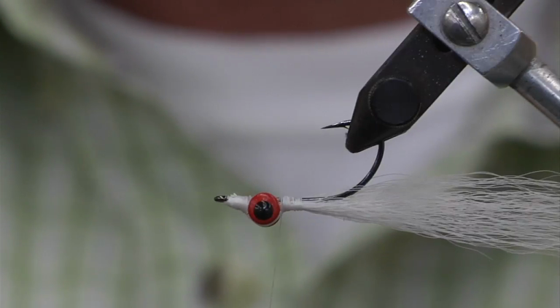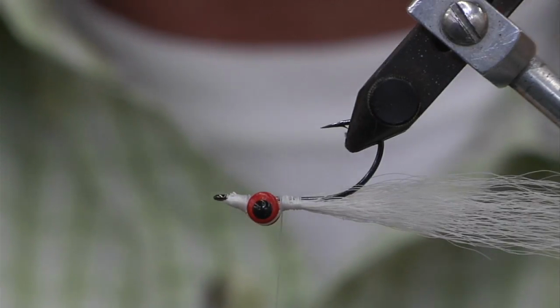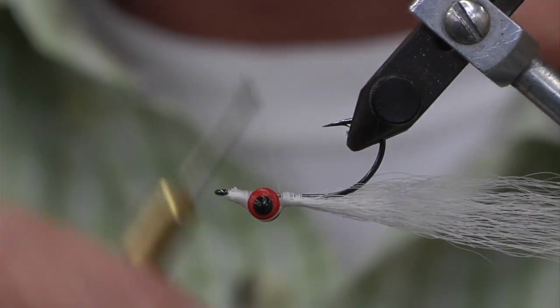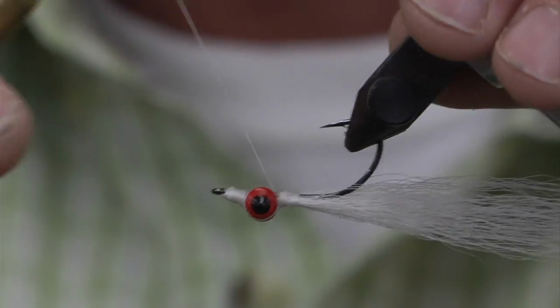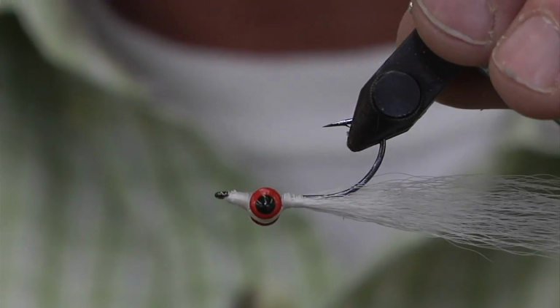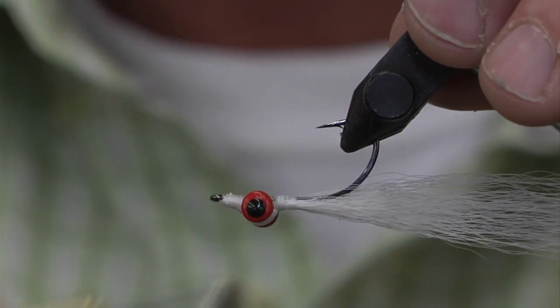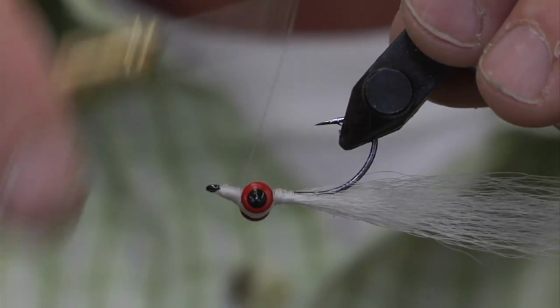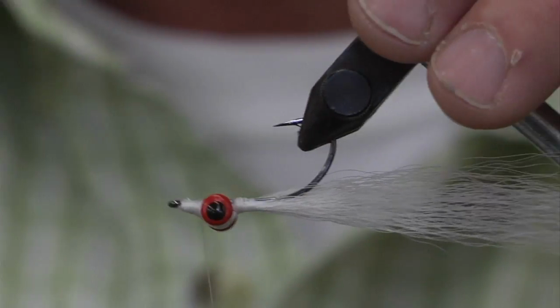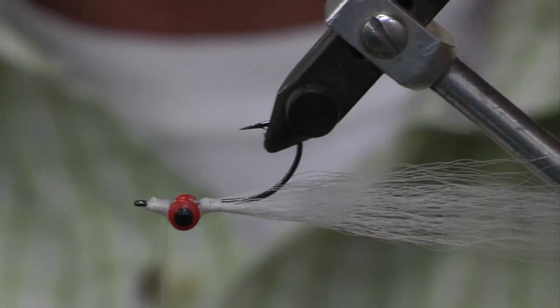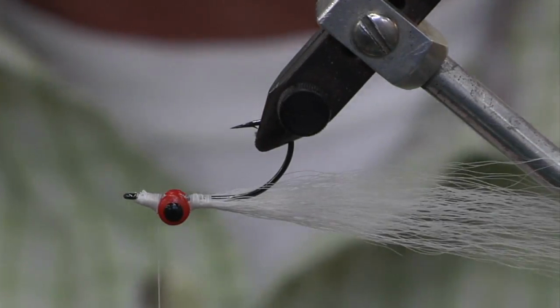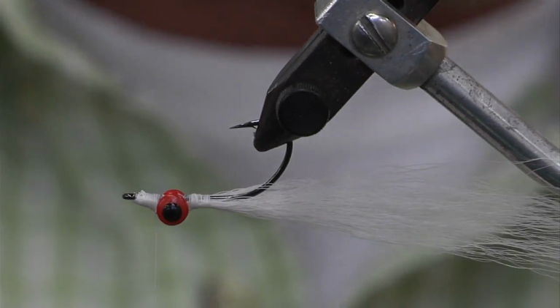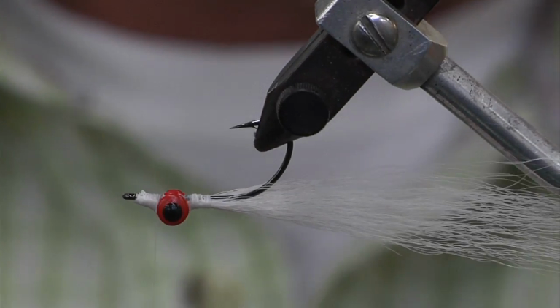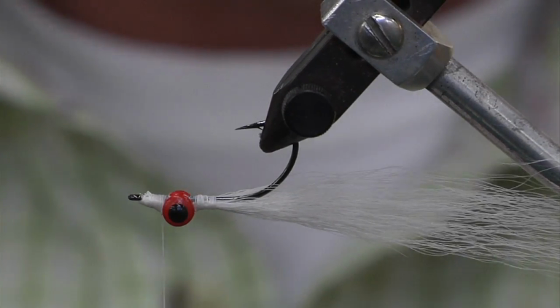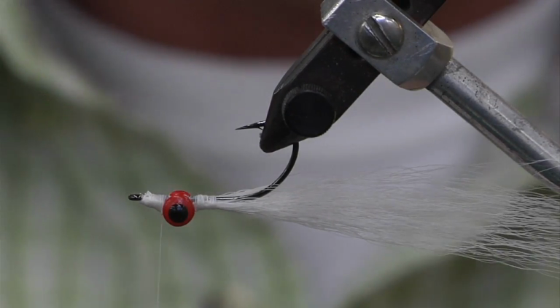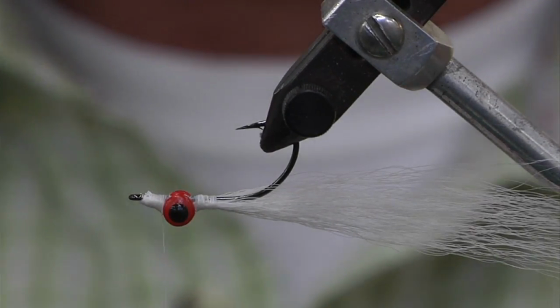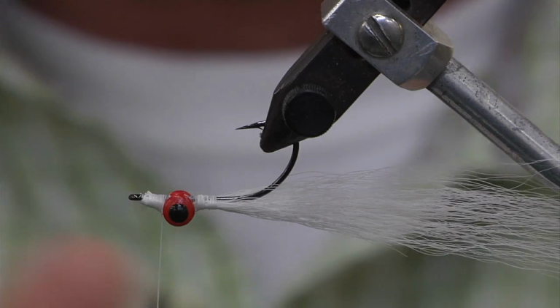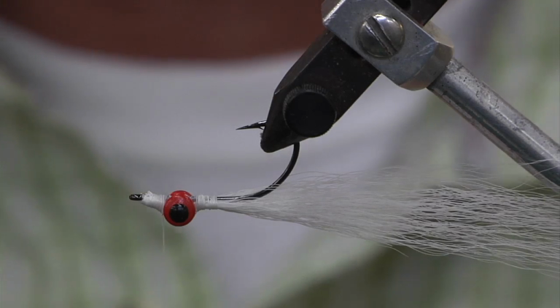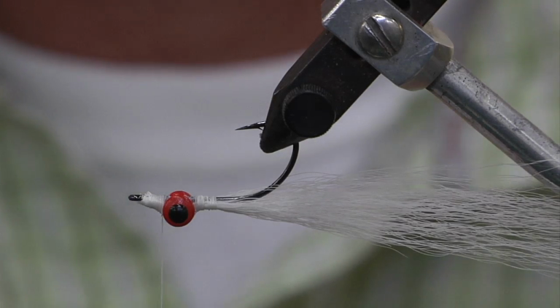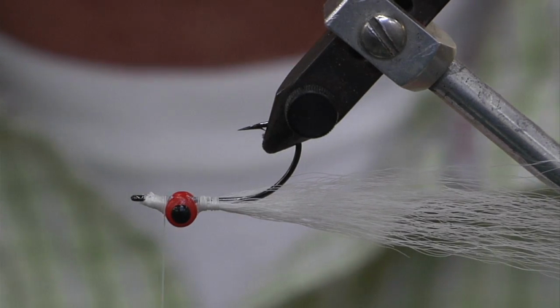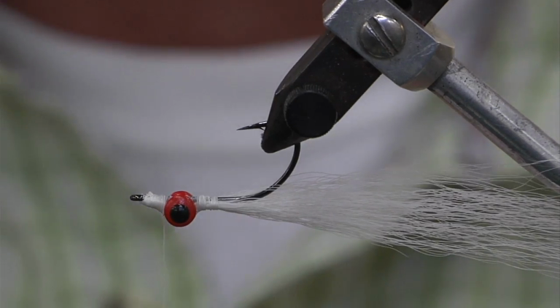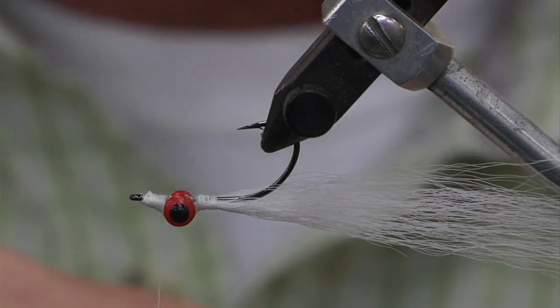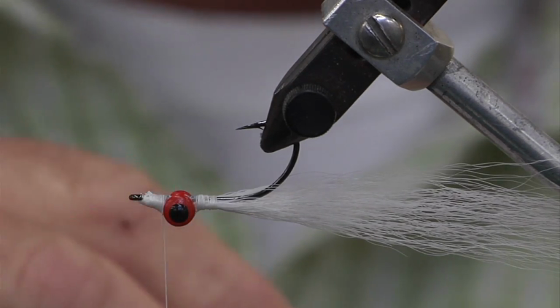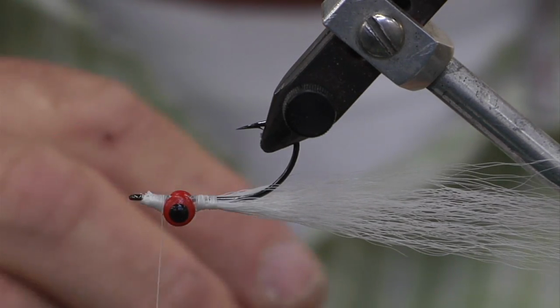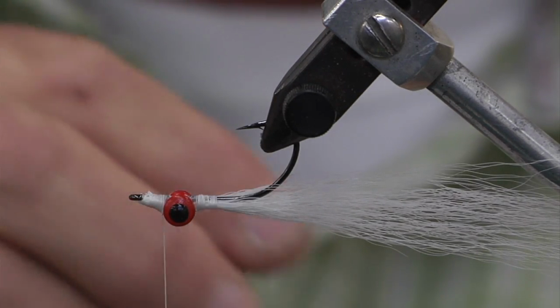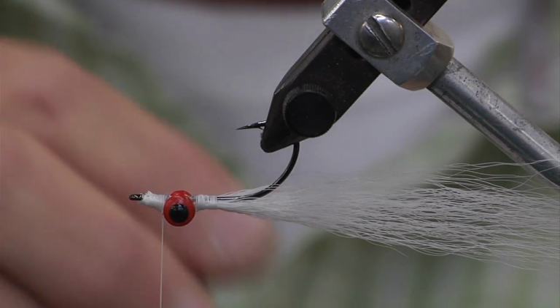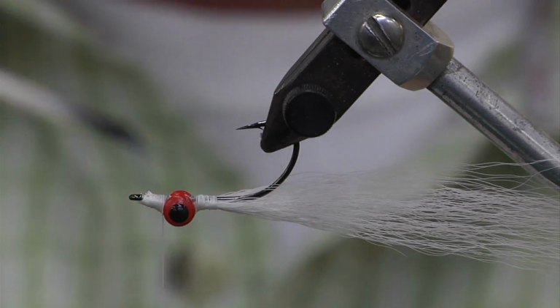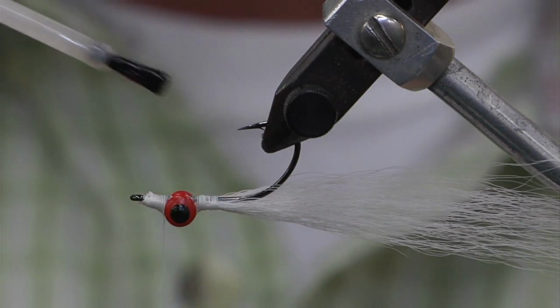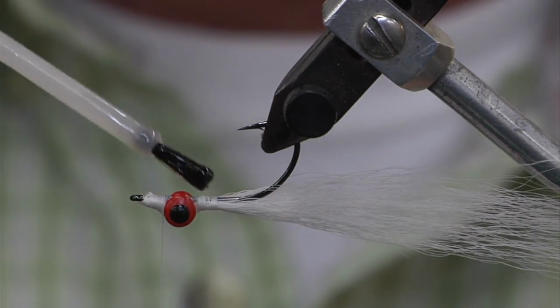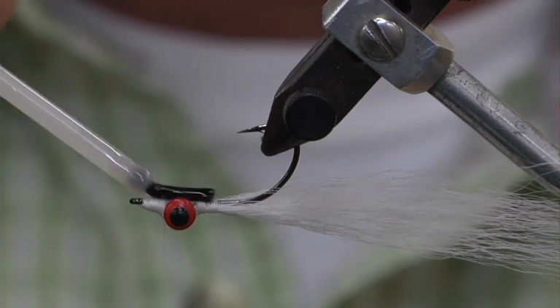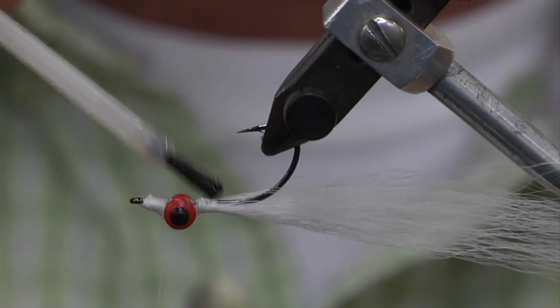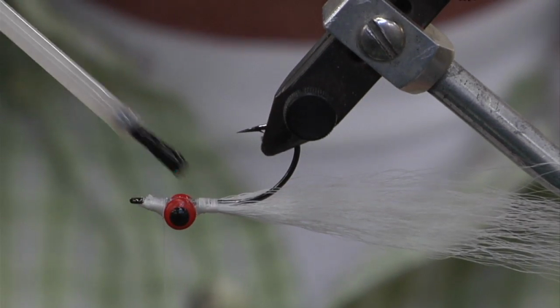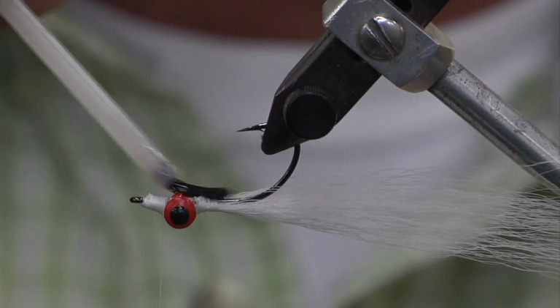Turn the hook over and come back forward with your thread. There are various ways of tying a clouser, but this is the easiest and fastest way for me.